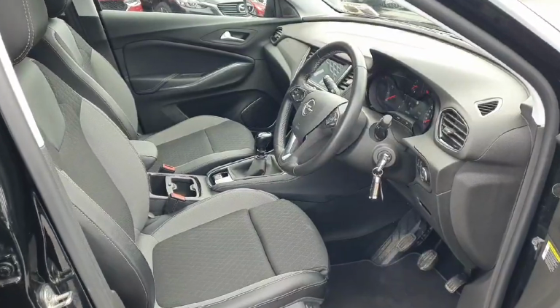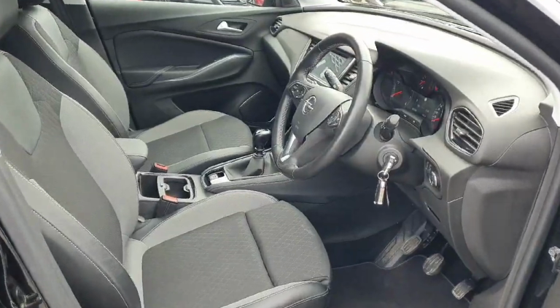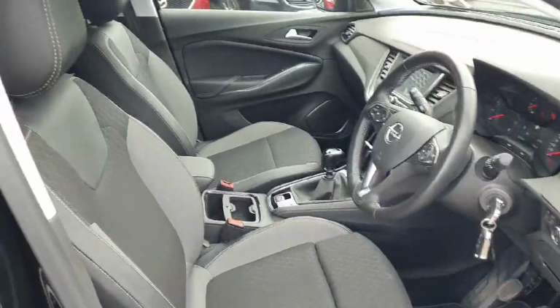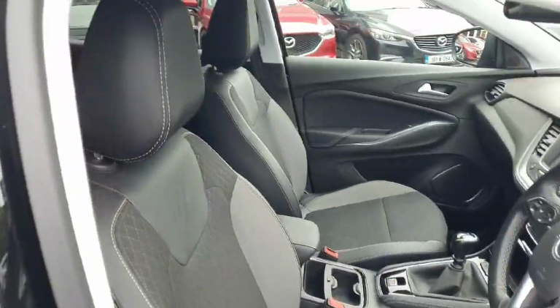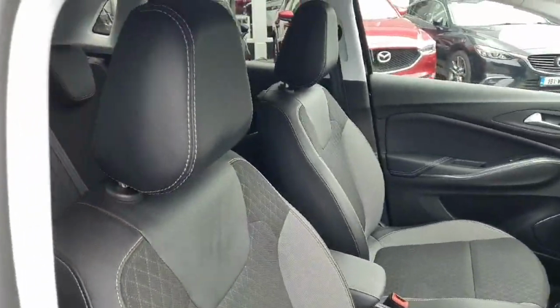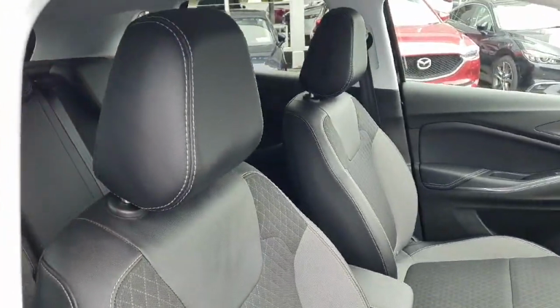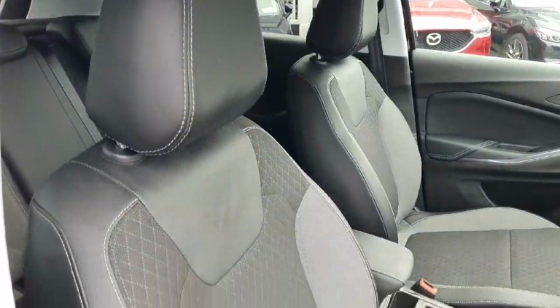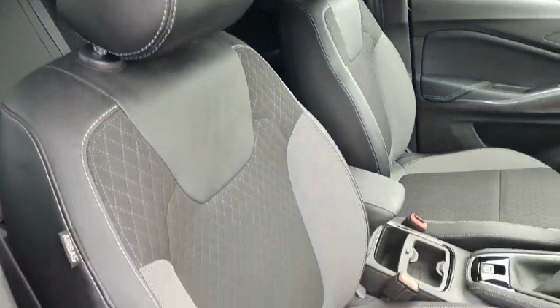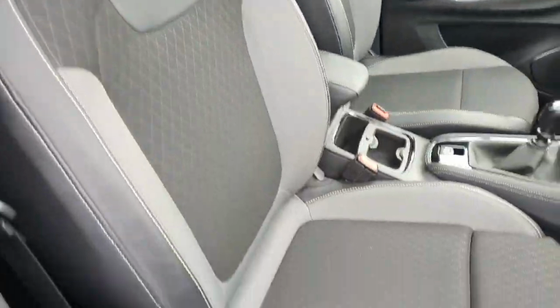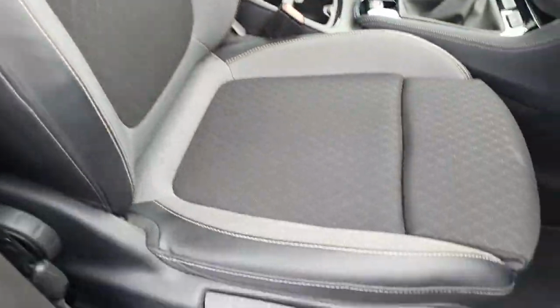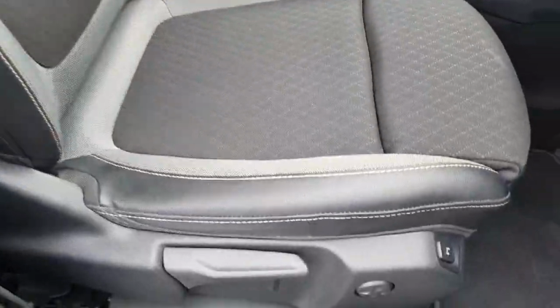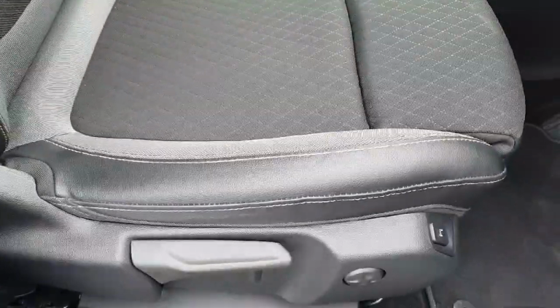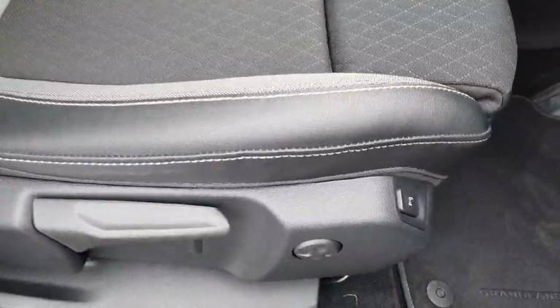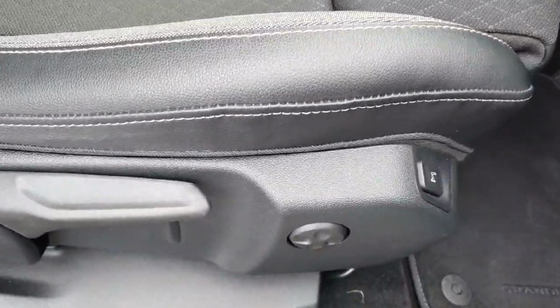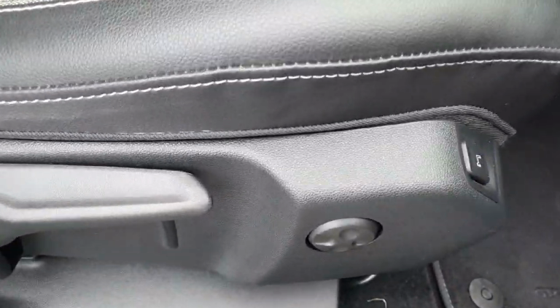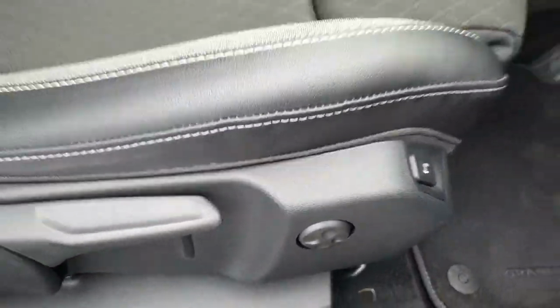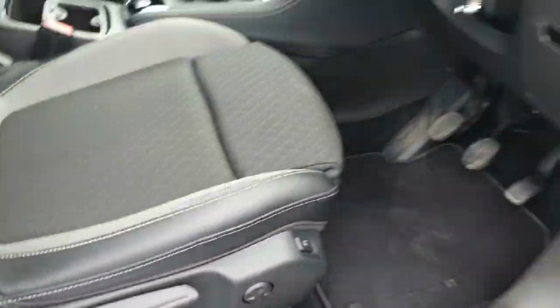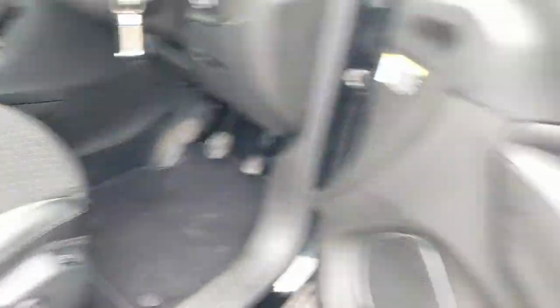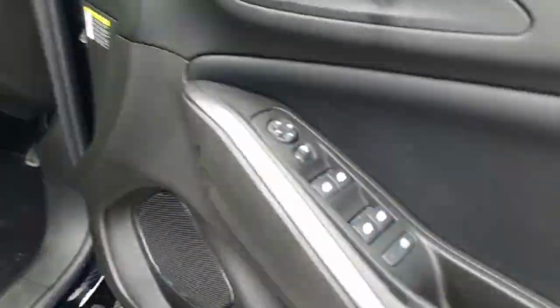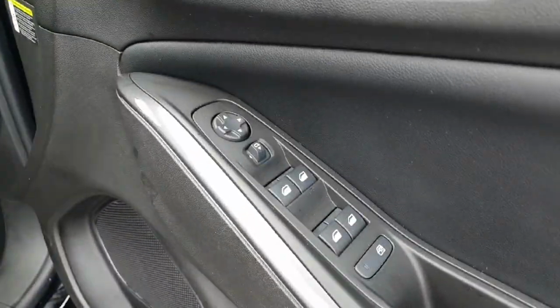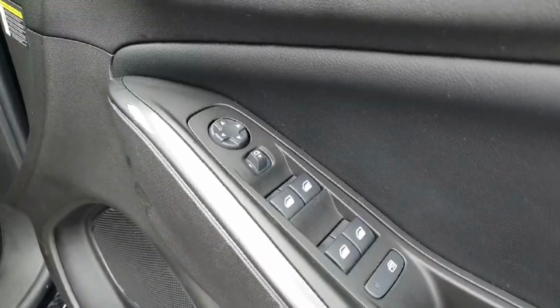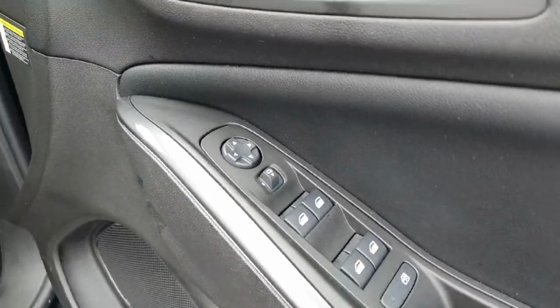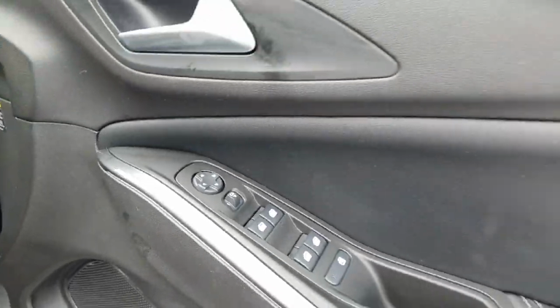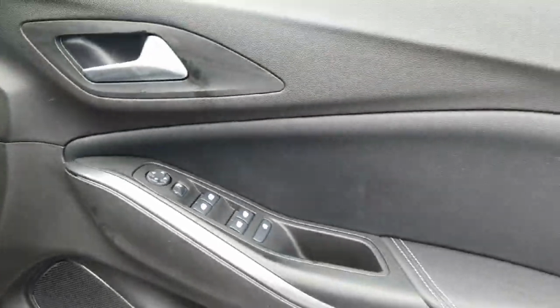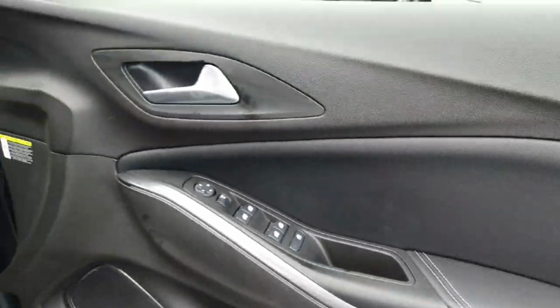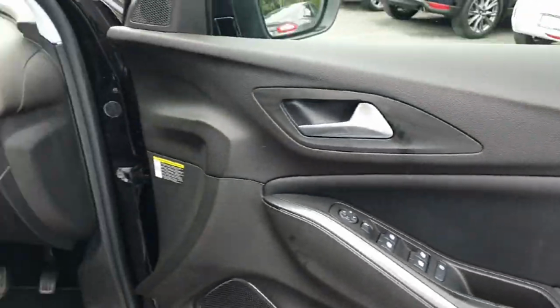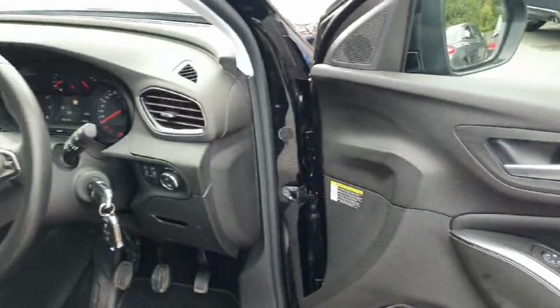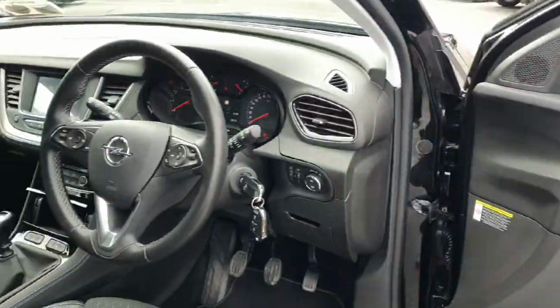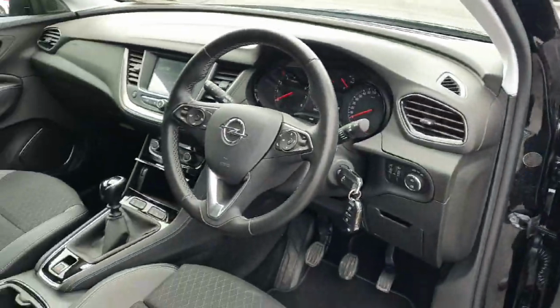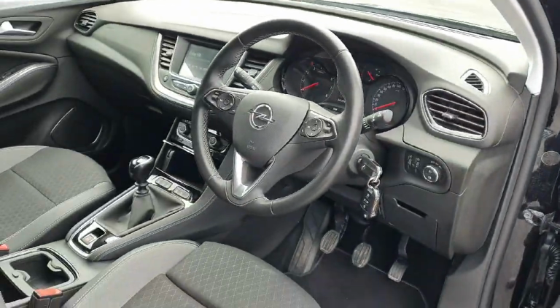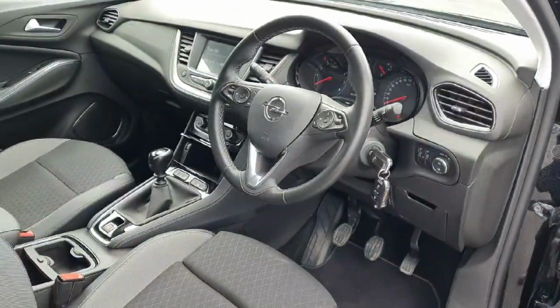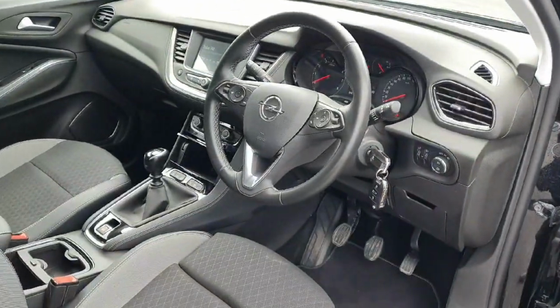Looking into the front of the car, again lovely moulded seats, half leather, height adjustment, electric lumbar support, full electric windows, electric mirrors, and this lovely chrome detailing which wraps right around the front of the car.